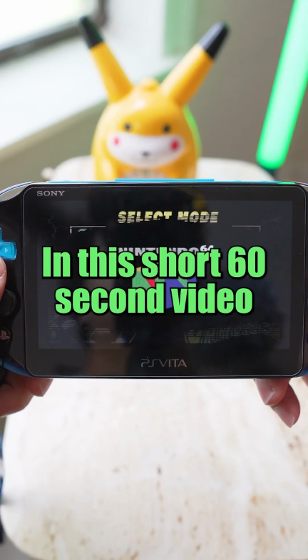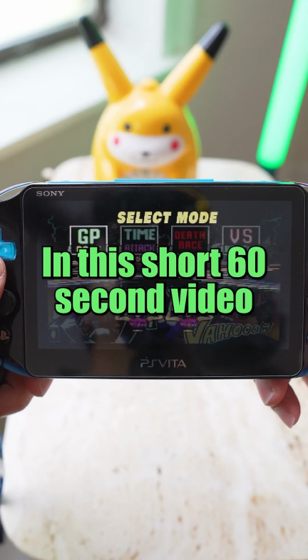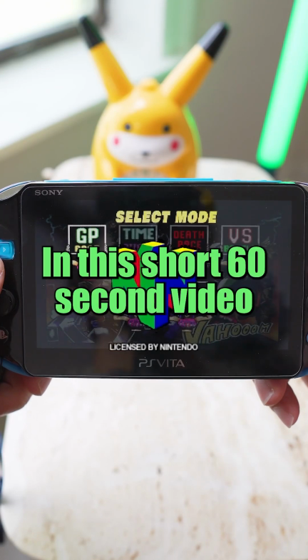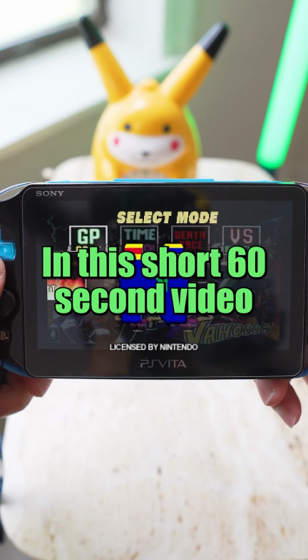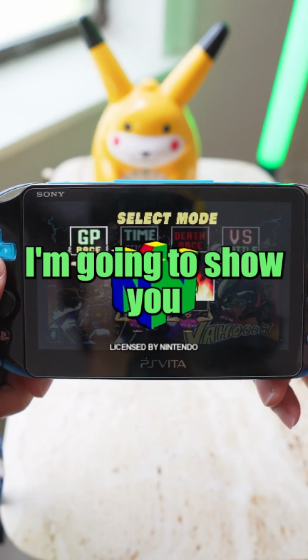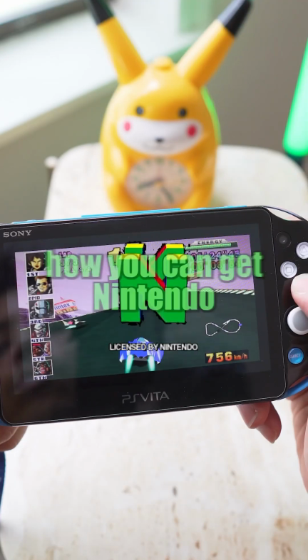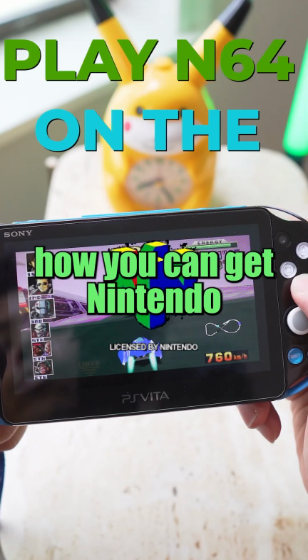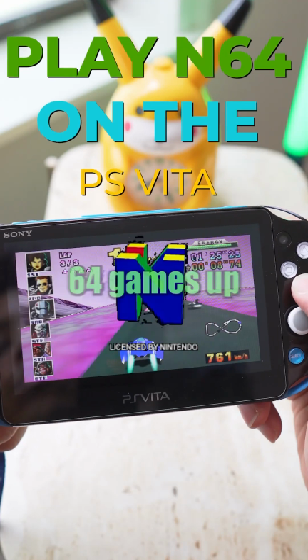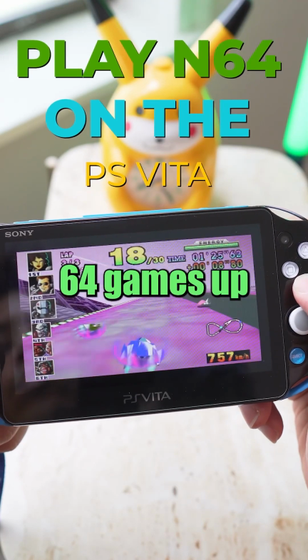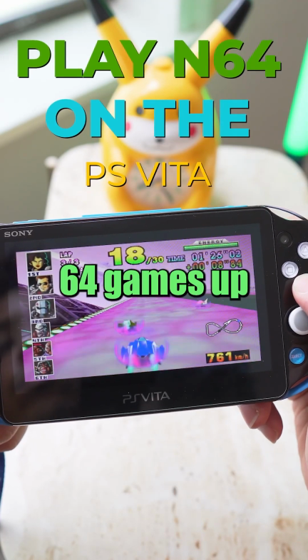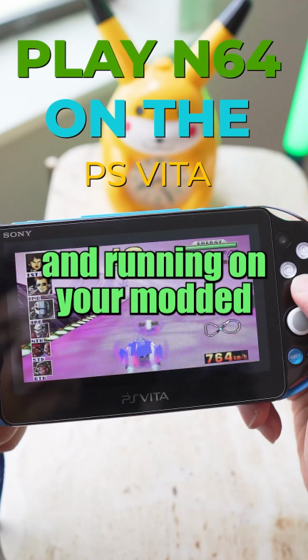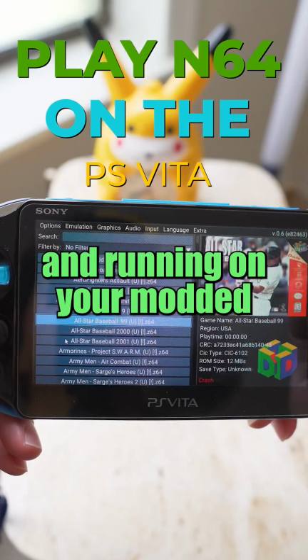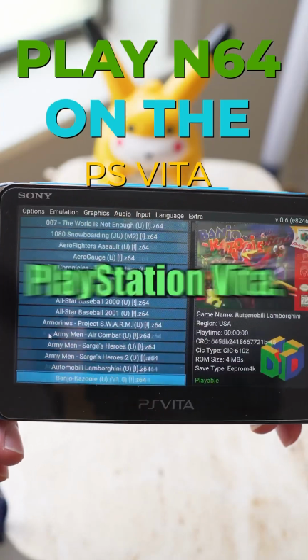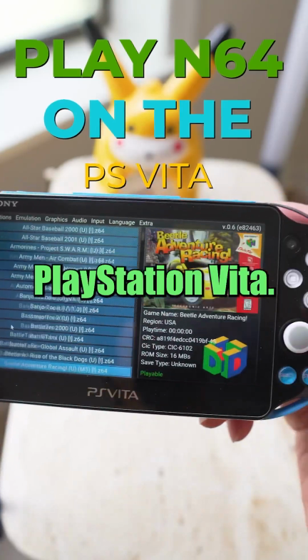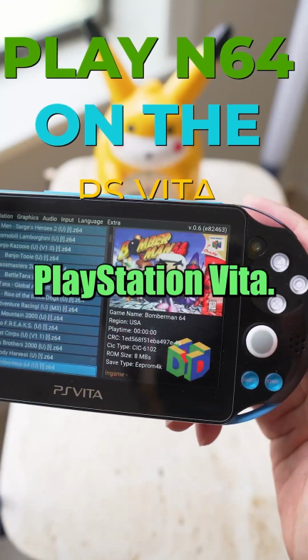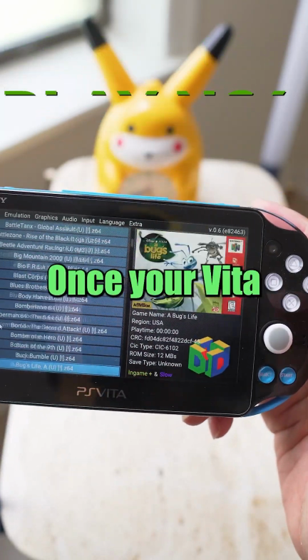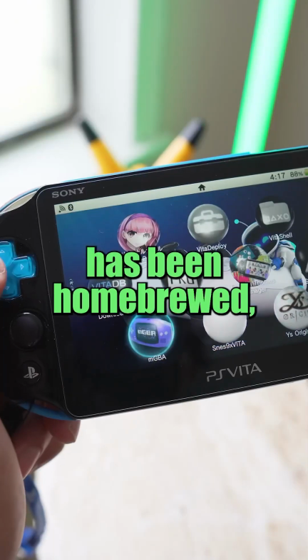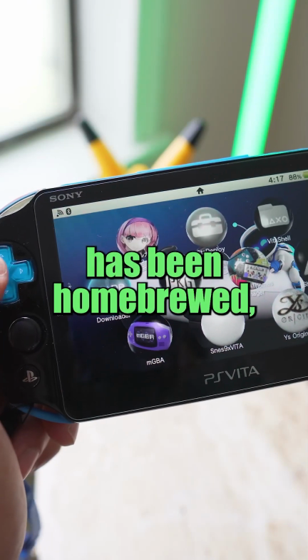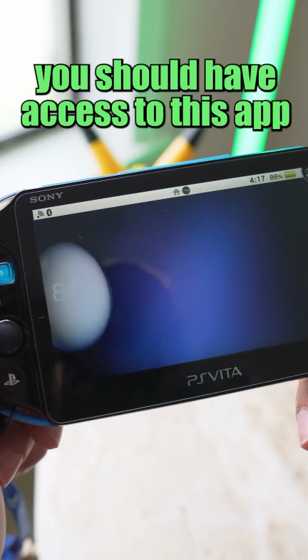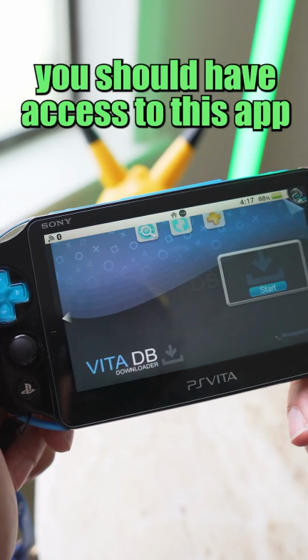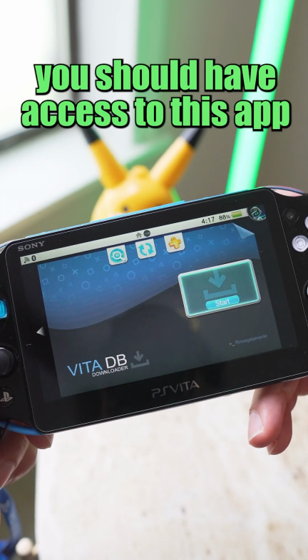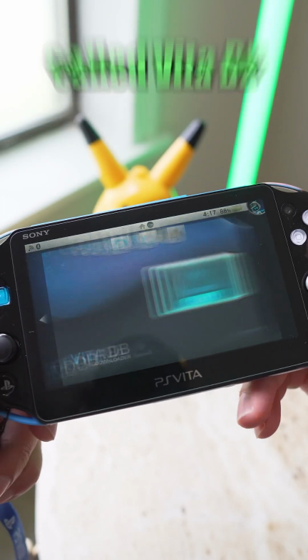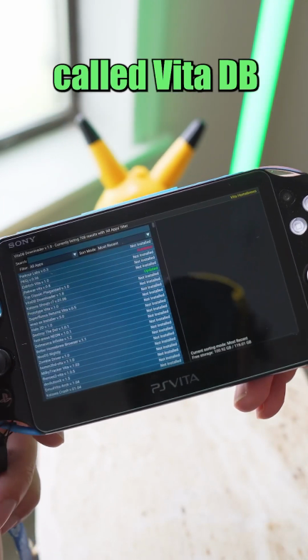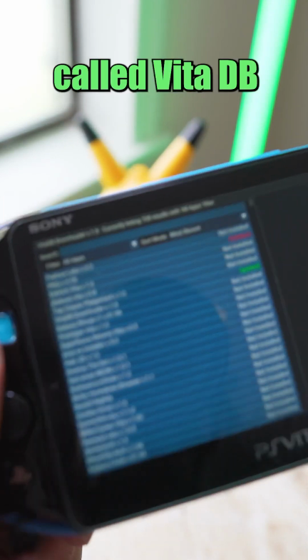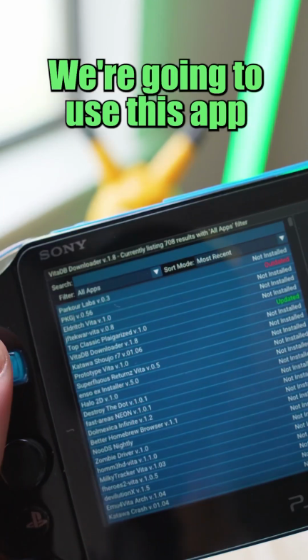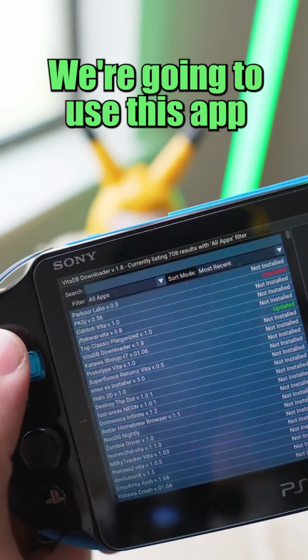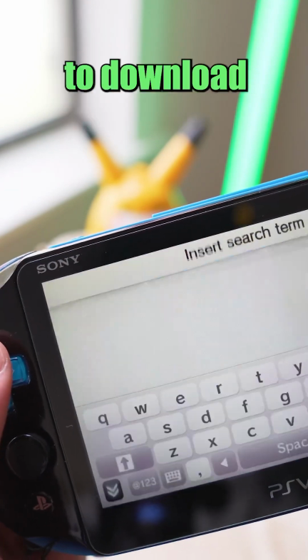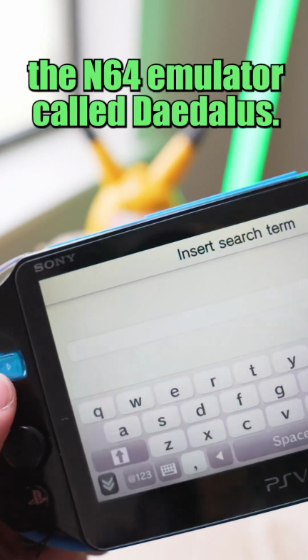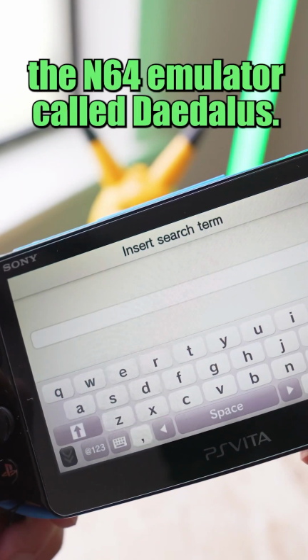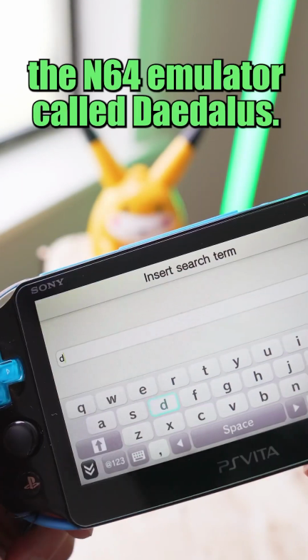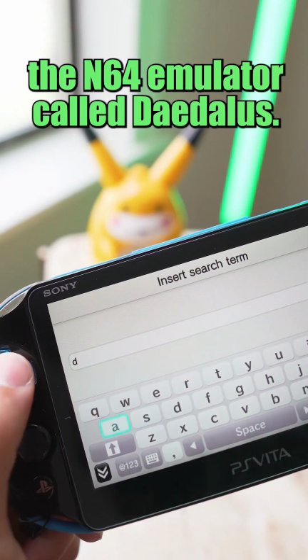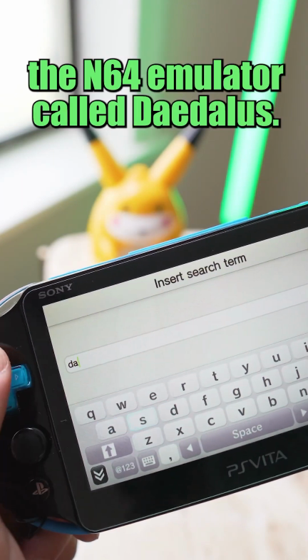In this short 60-second video, I'm going to show you how you can get Nintendo 64 games up and running on your modded PlayStation Vita. Once your Vita has been homebrewed, you should have access to an app called VitaDB. We're going to use this app to download the N64 emulator called Daedalus.